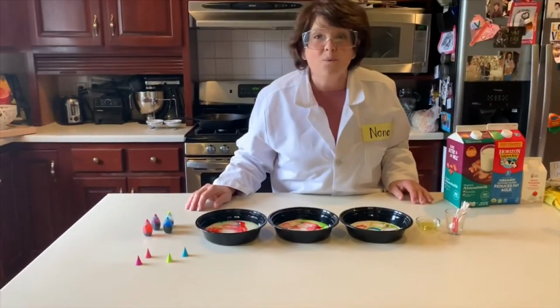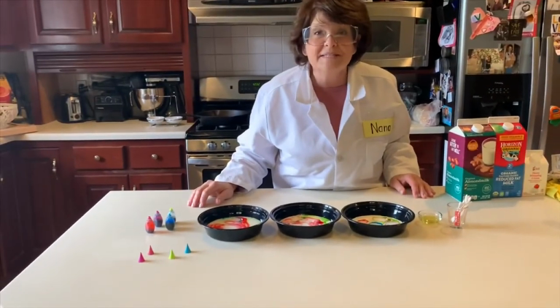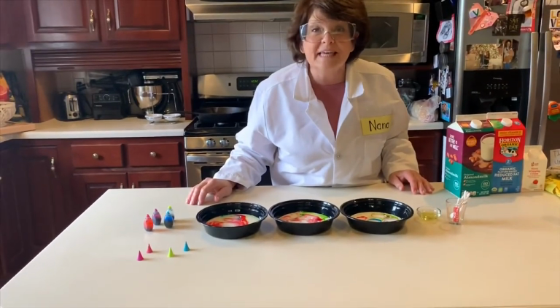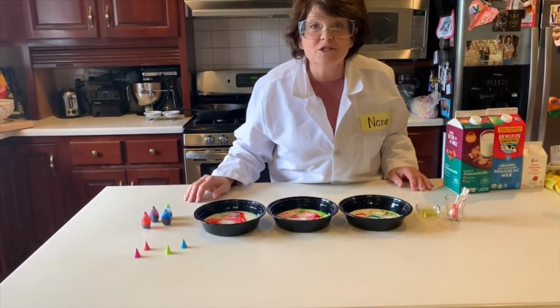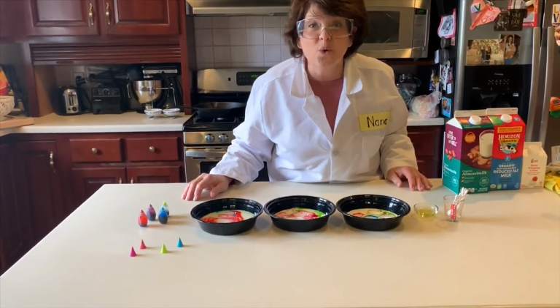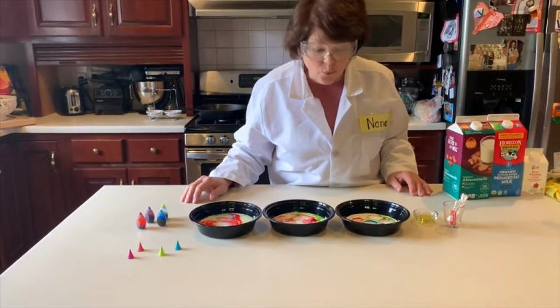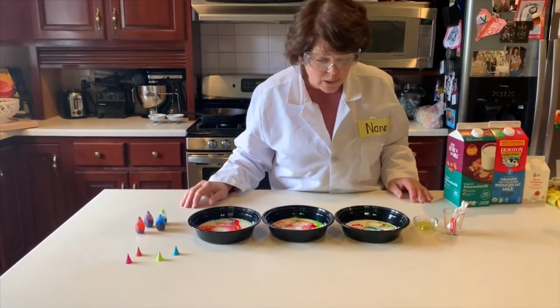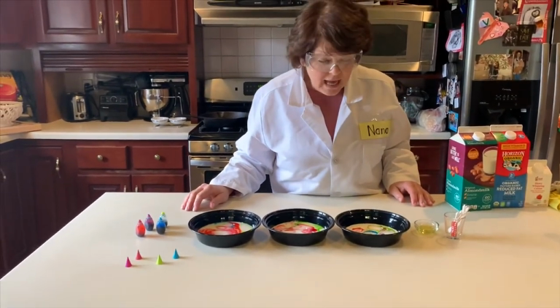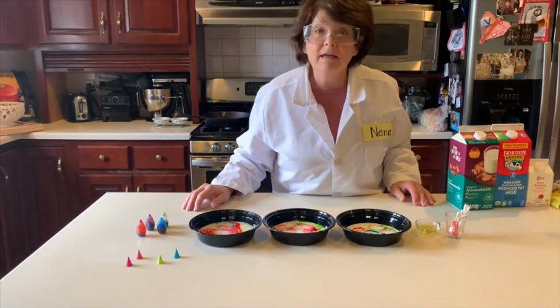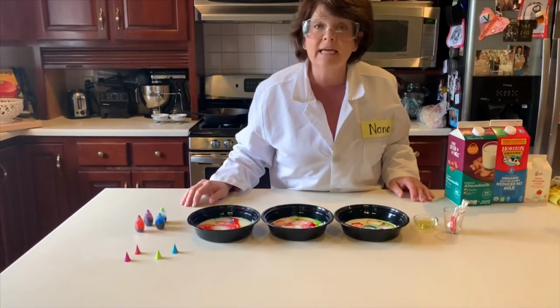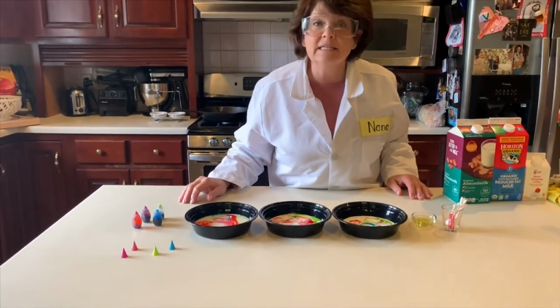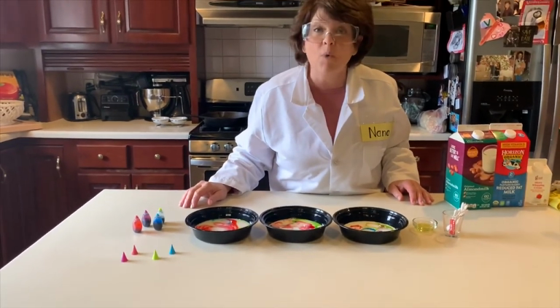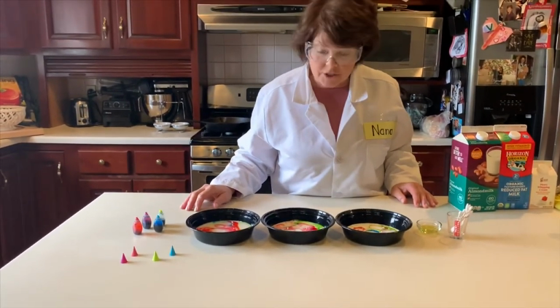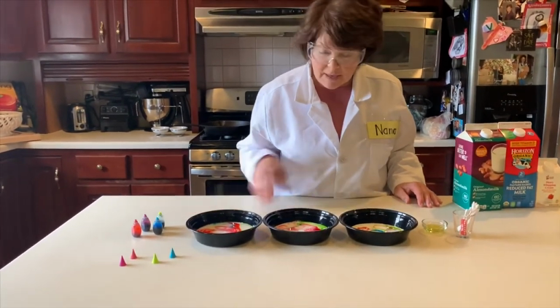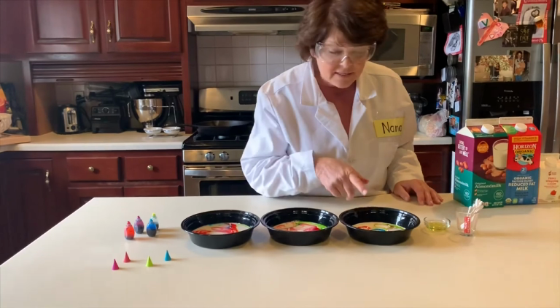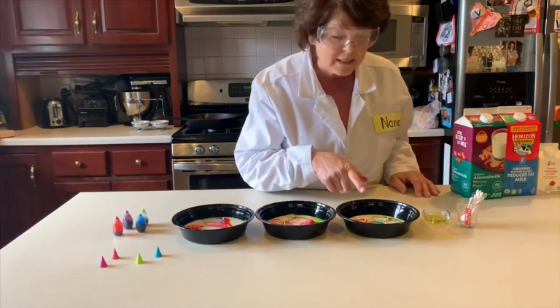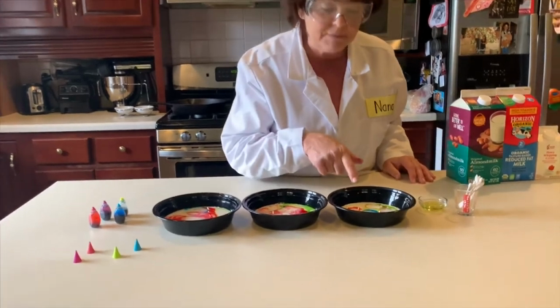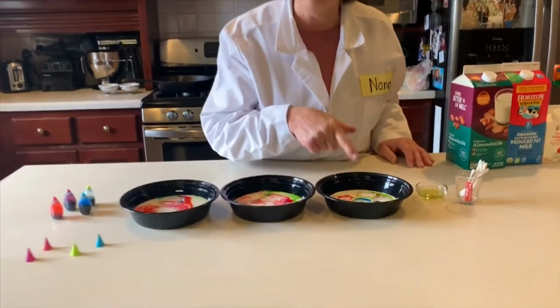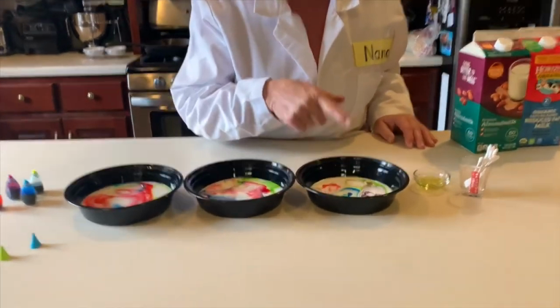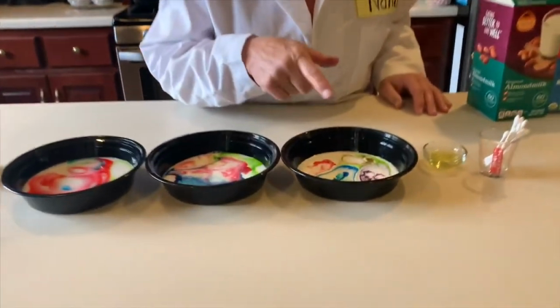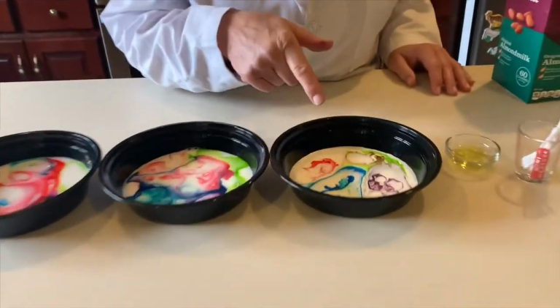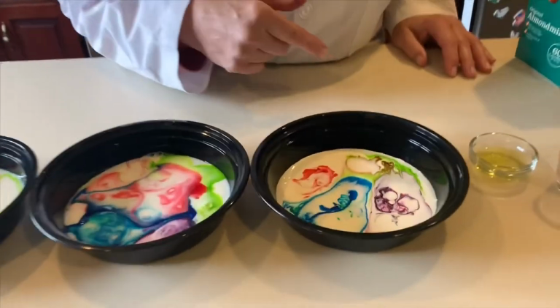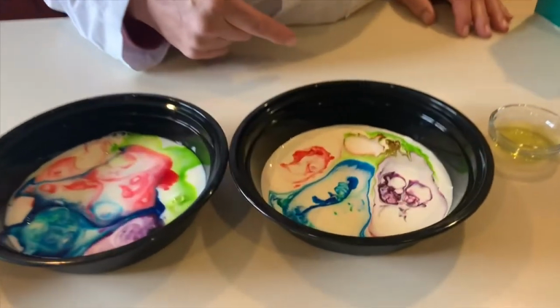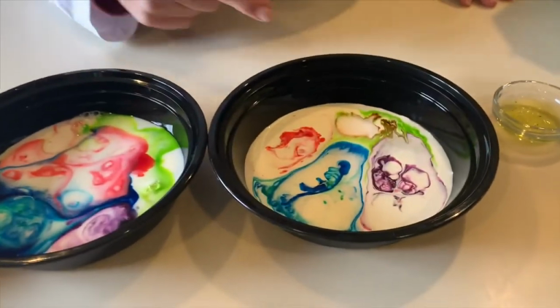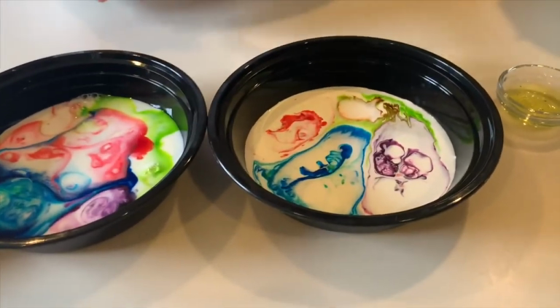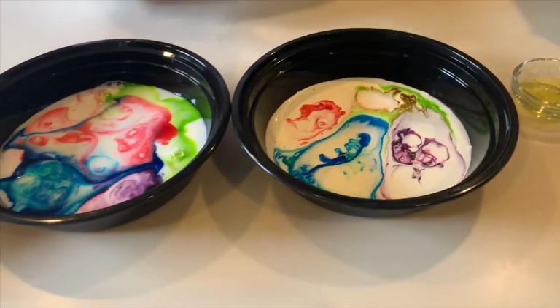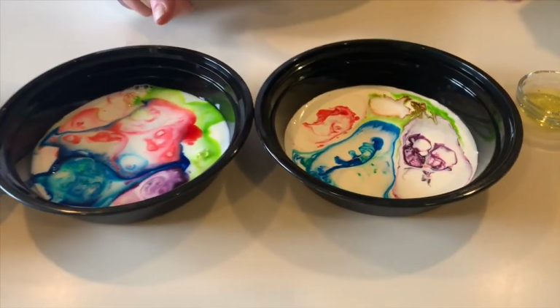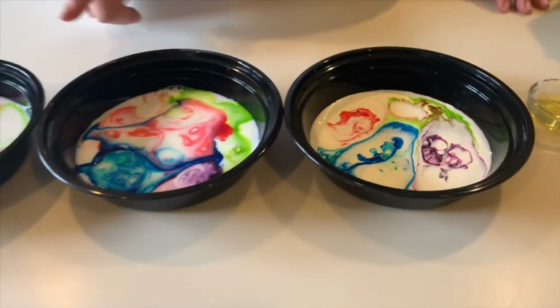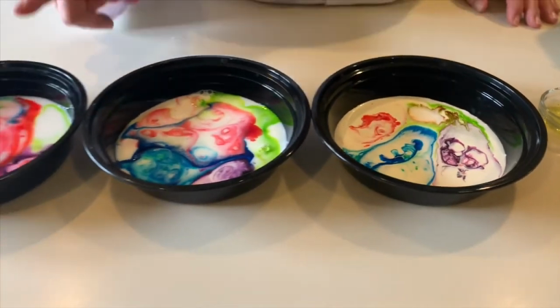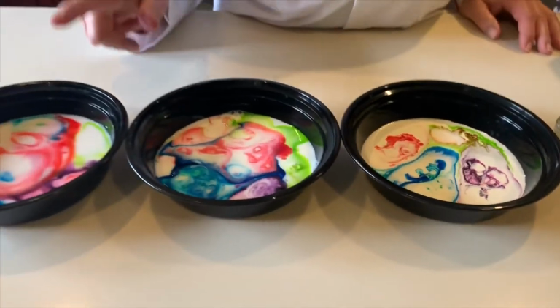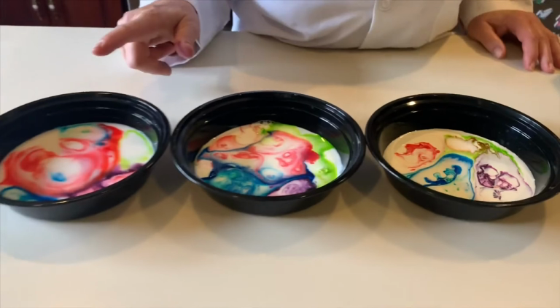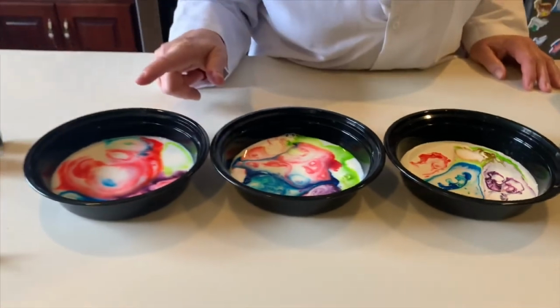Wasn't that so cool? I even like to keep watching them — this one keeps going and going and going, and each one was a little bit different.